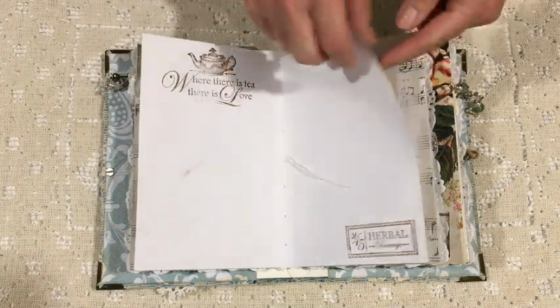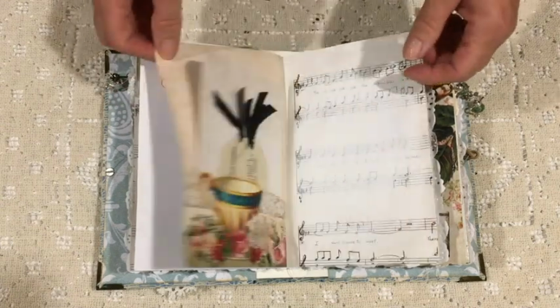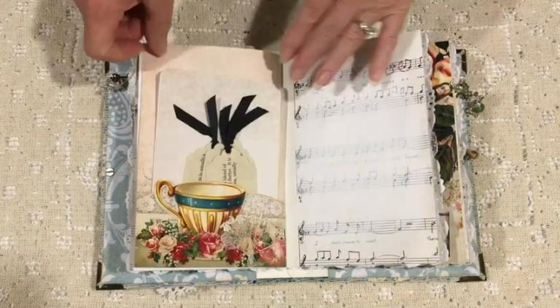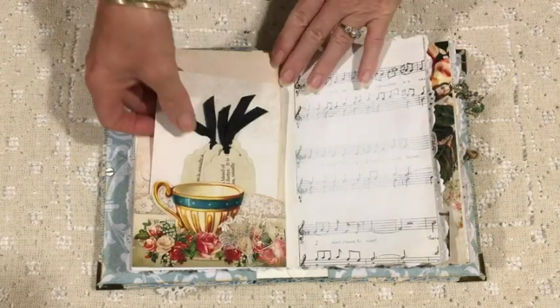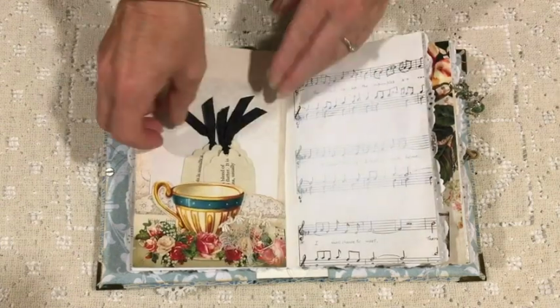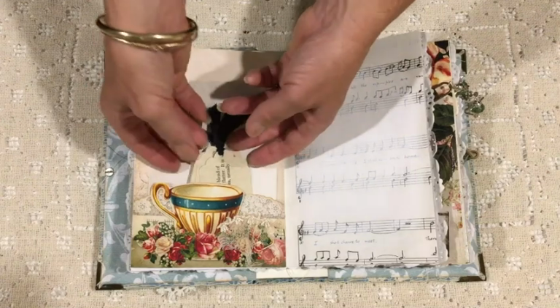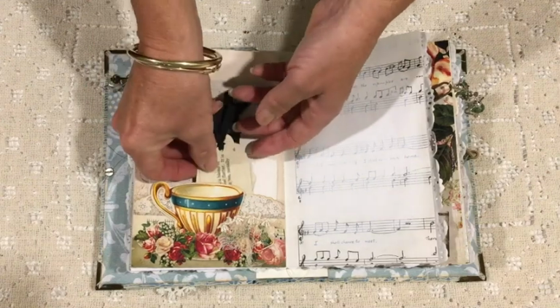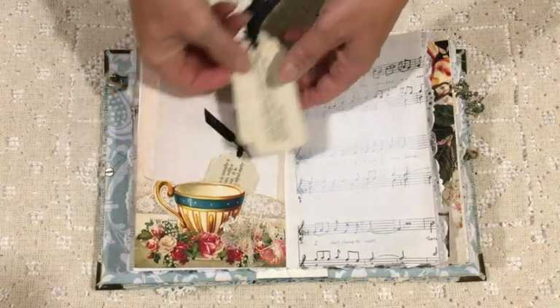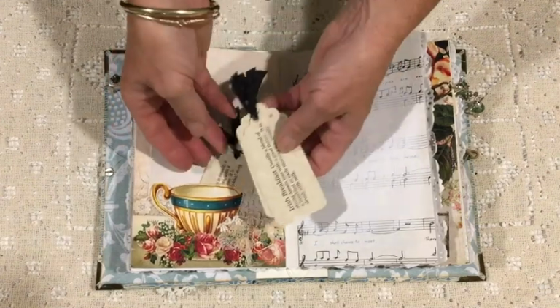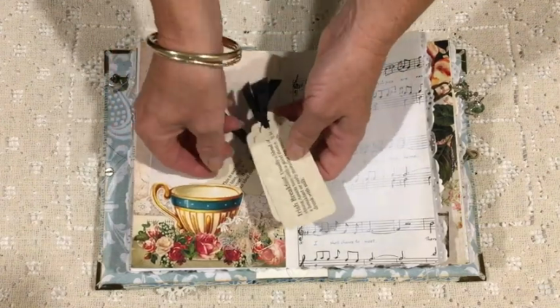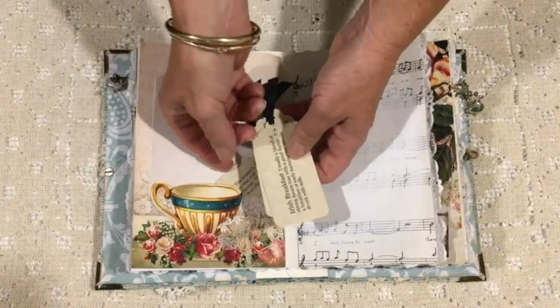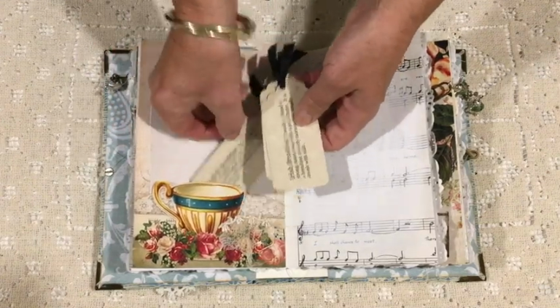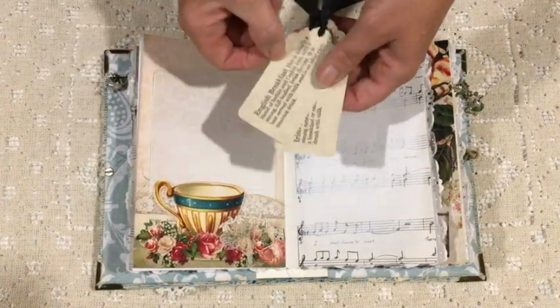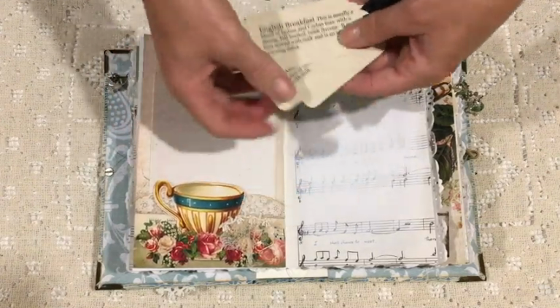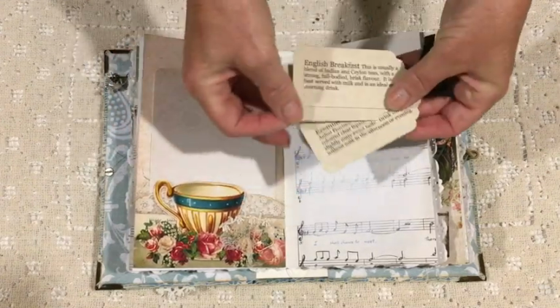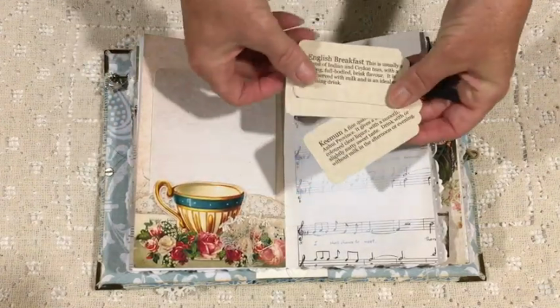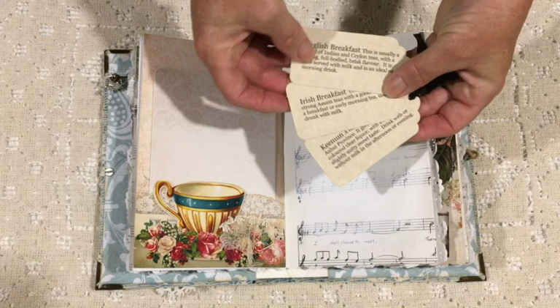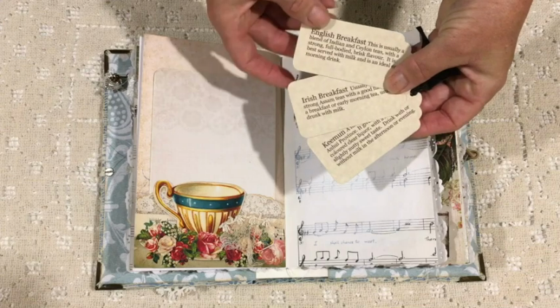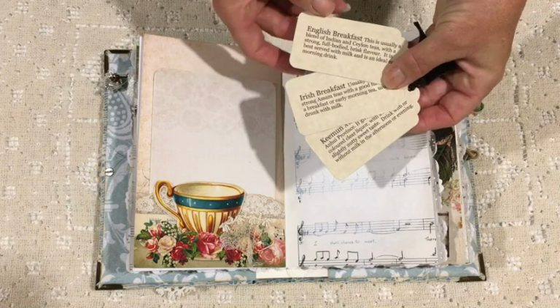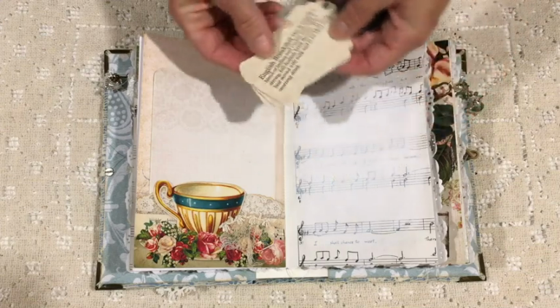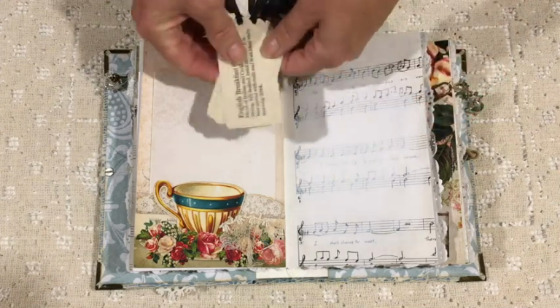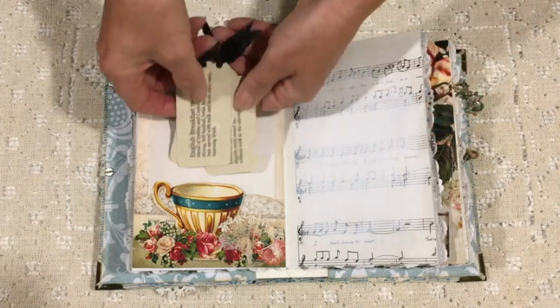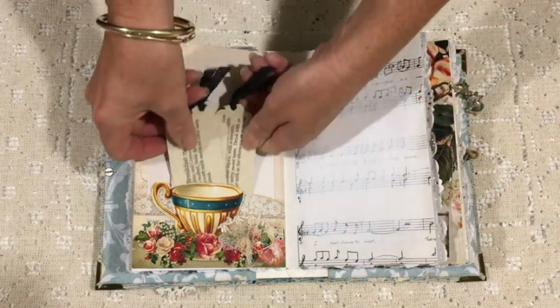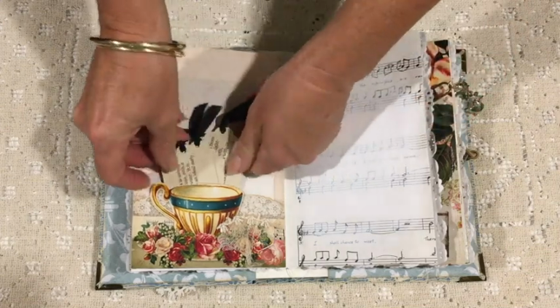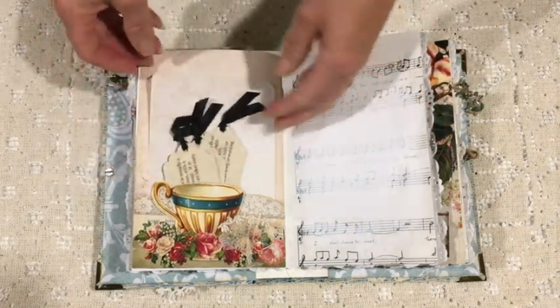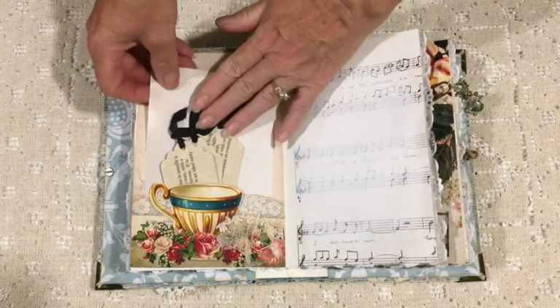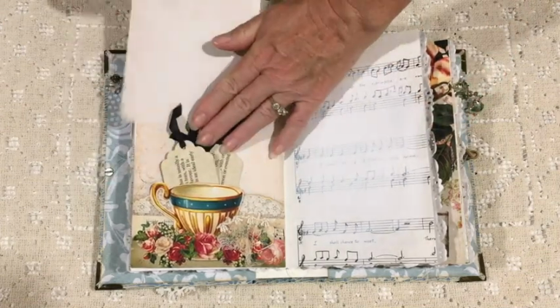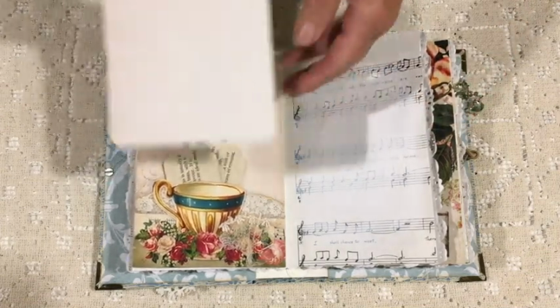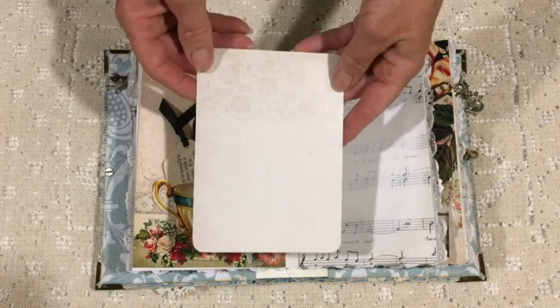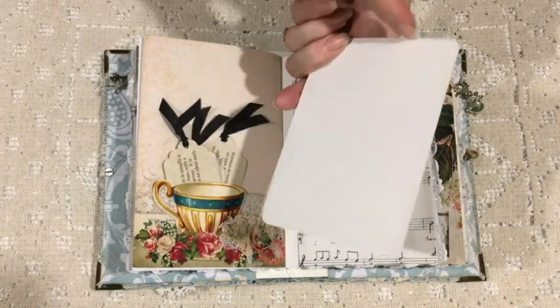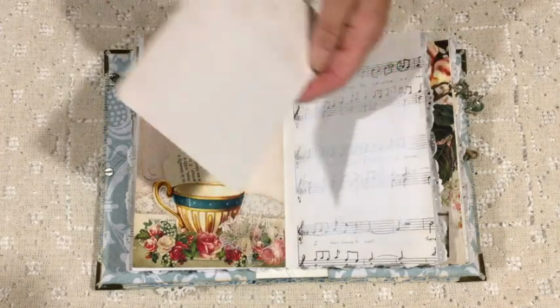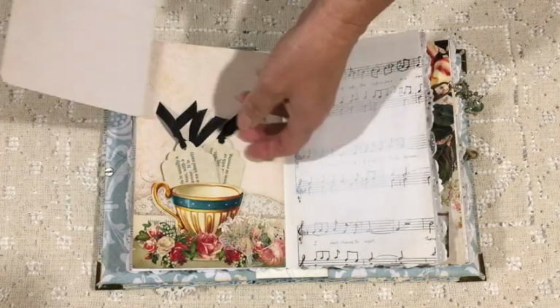I need to add something to those strings, which I will do. Again some tags that contain information about black tea, English breakfast tea, and Irish tea — and I've put little bits of black ribbon to indicate that they are about black tea.